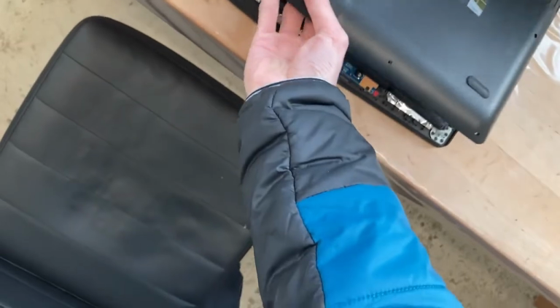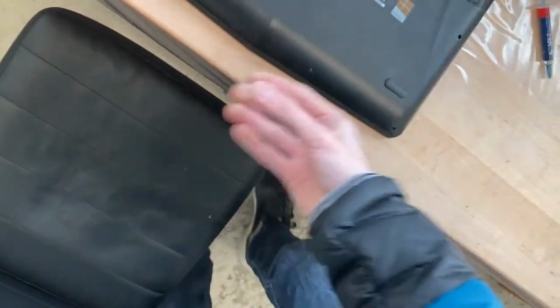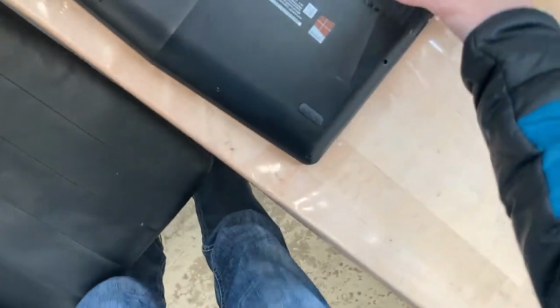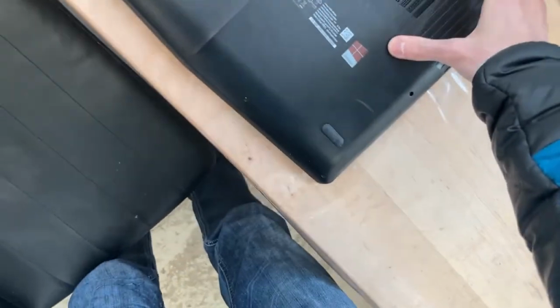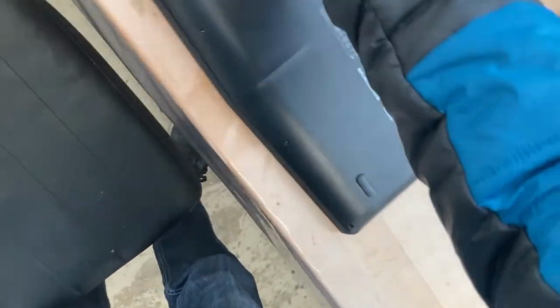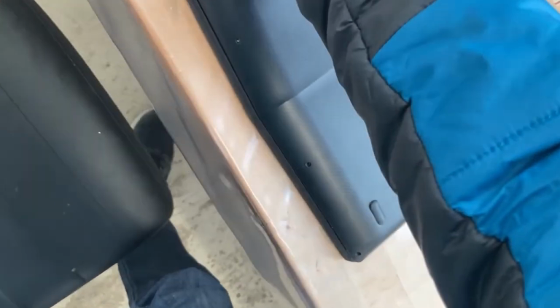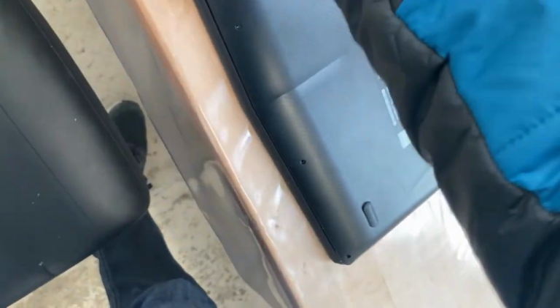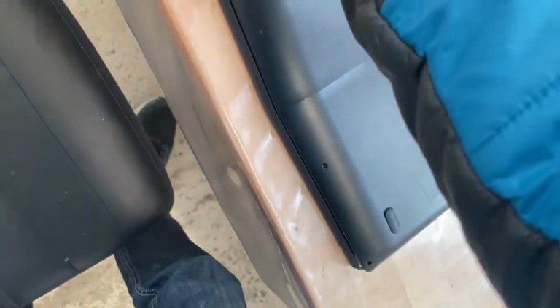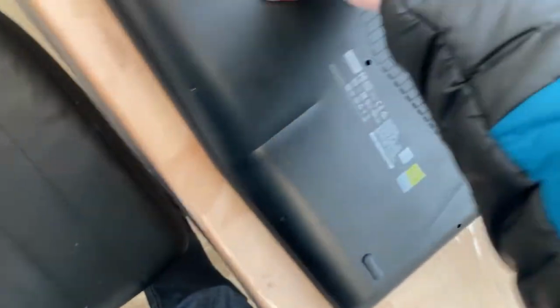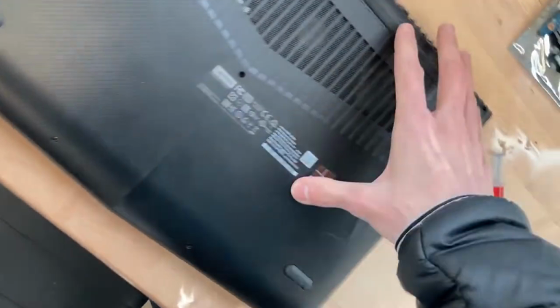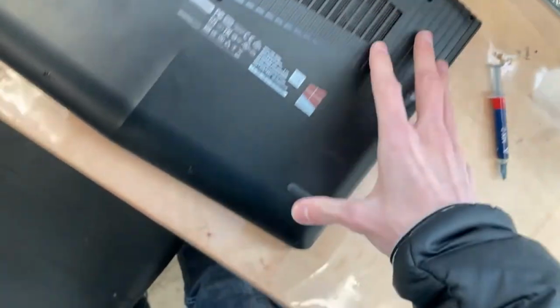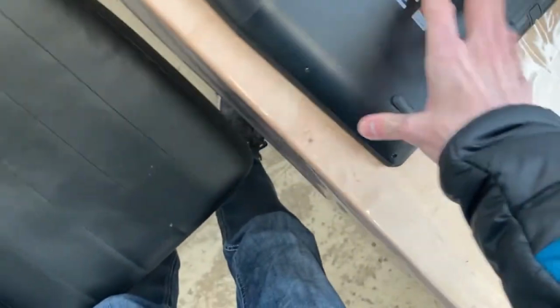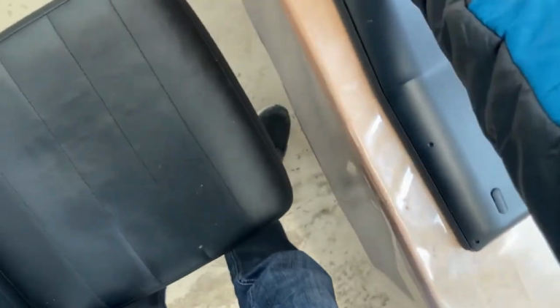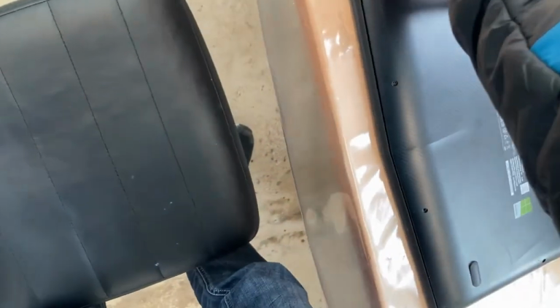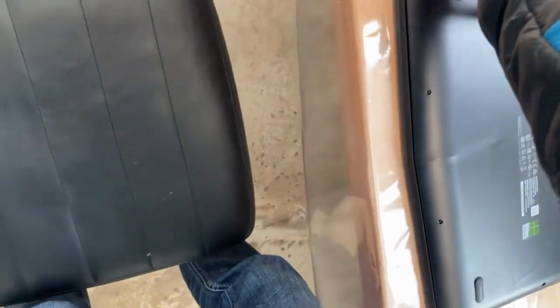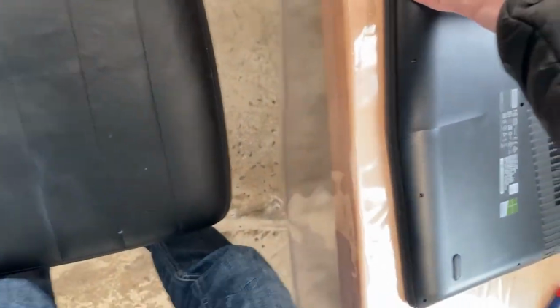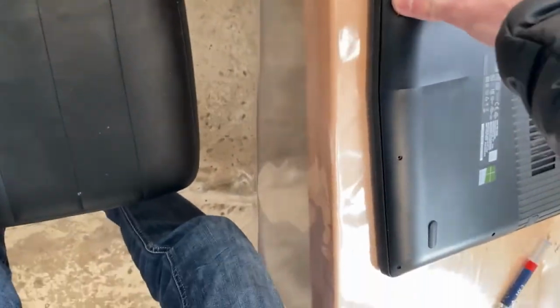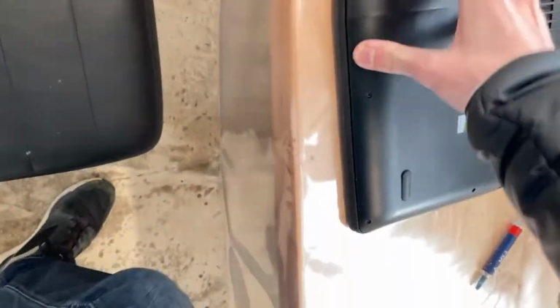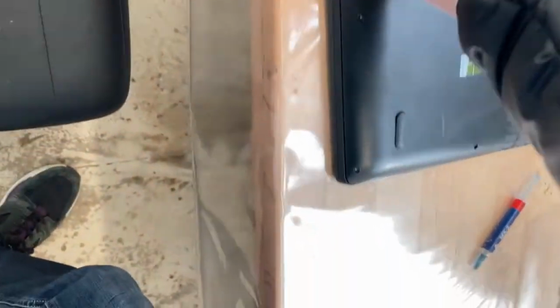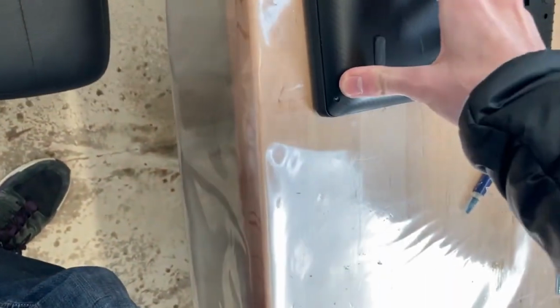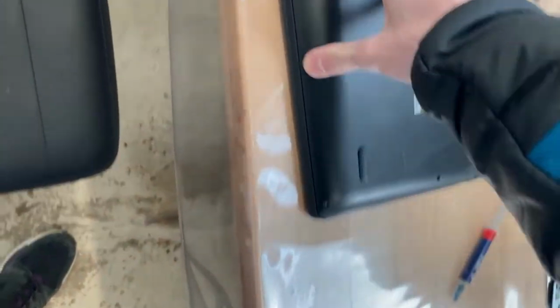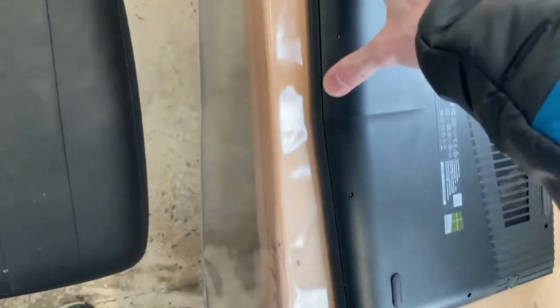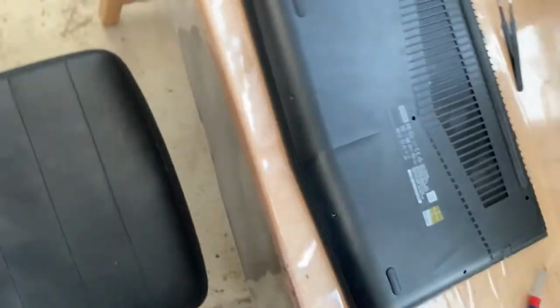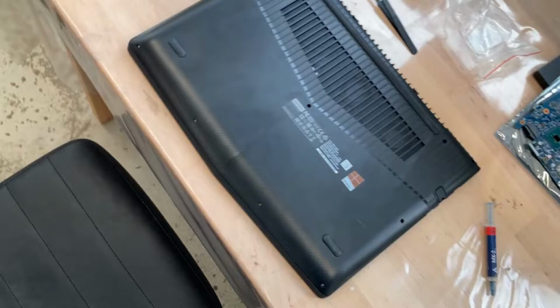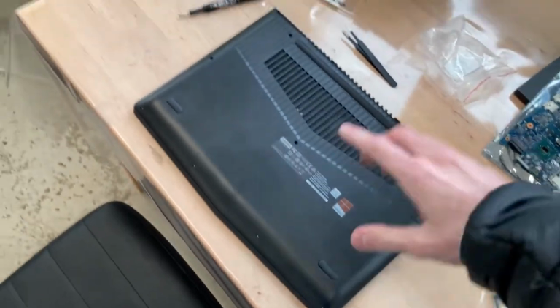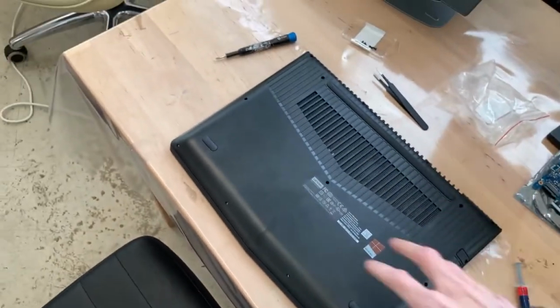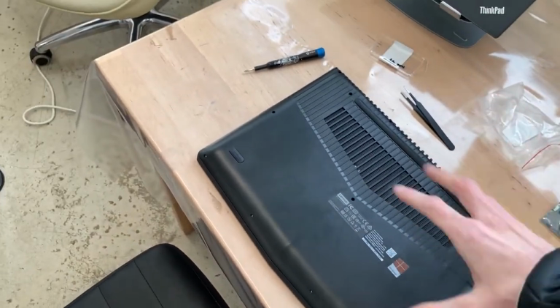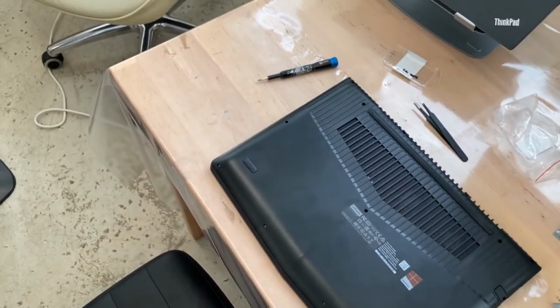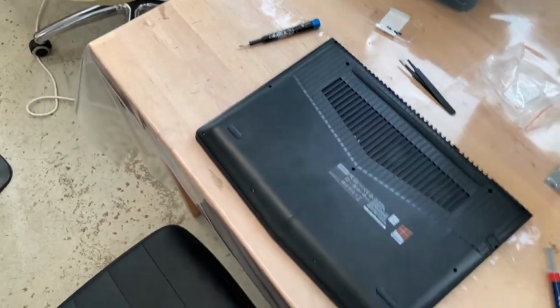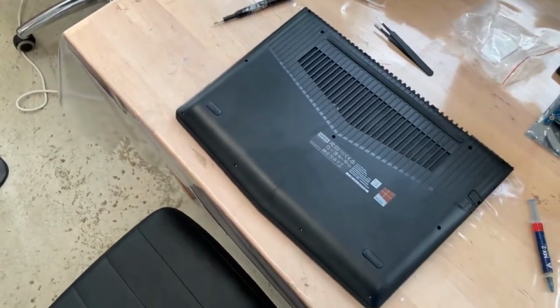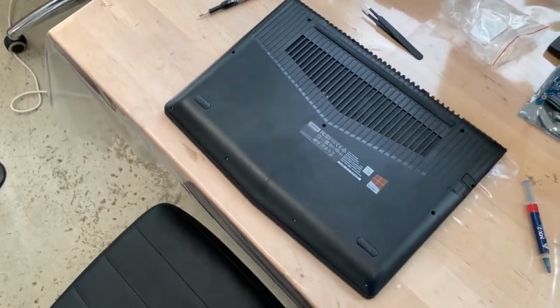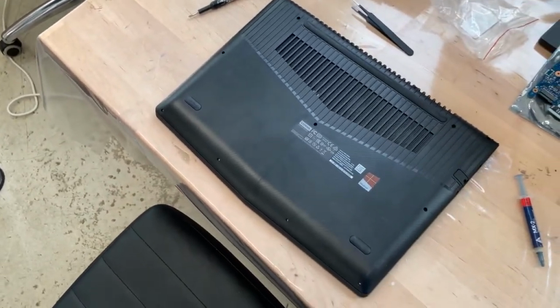Just put this on - there we go. It latches into place, and now screw it in and that should be it.